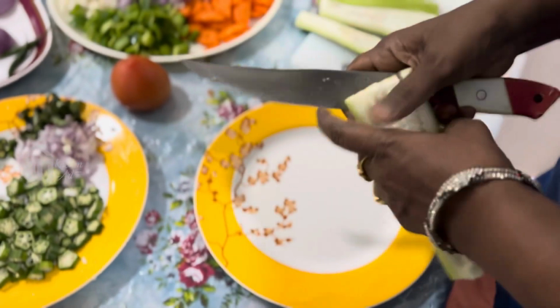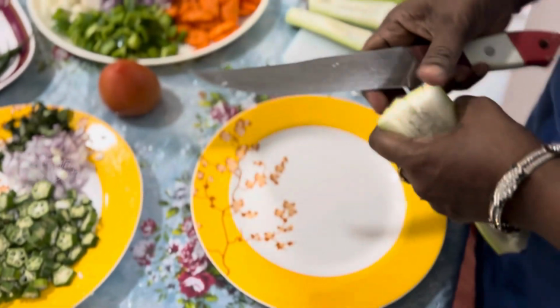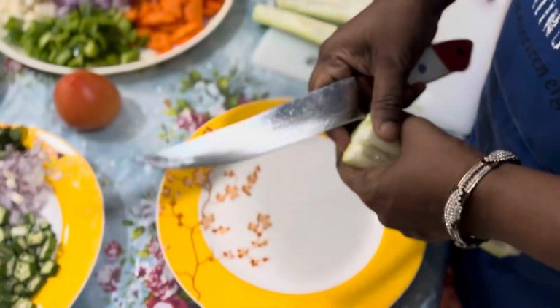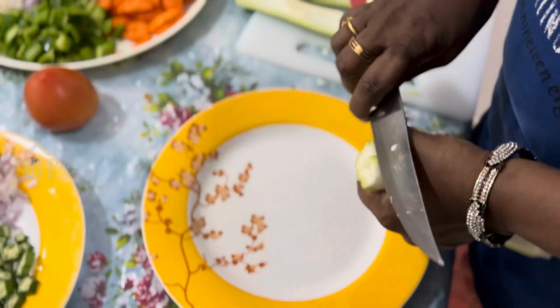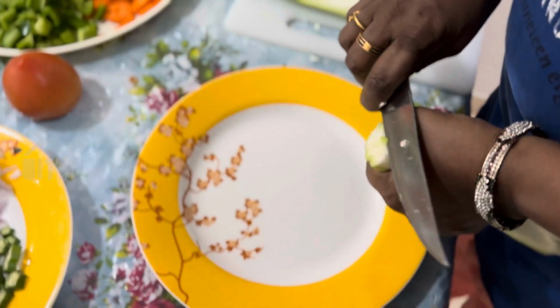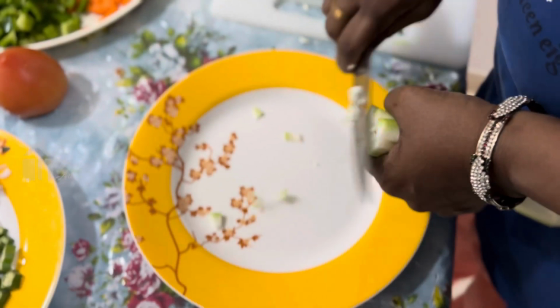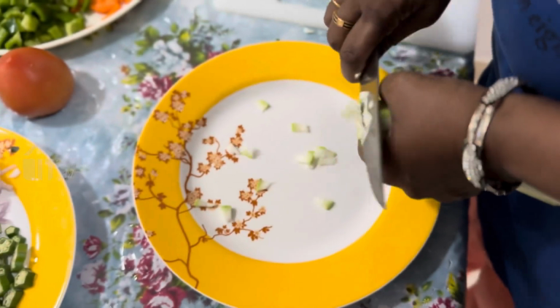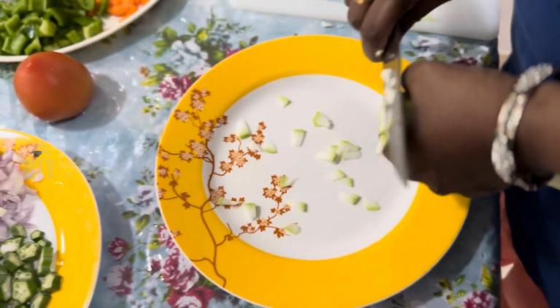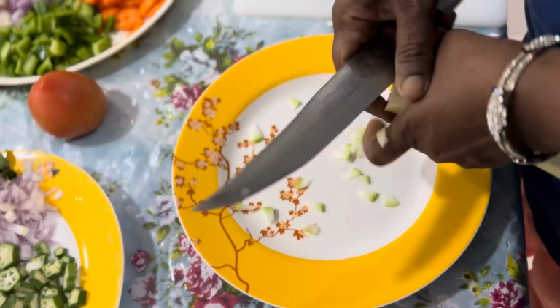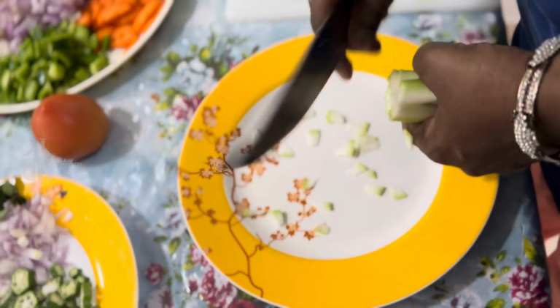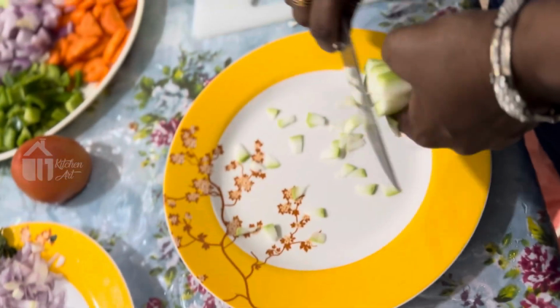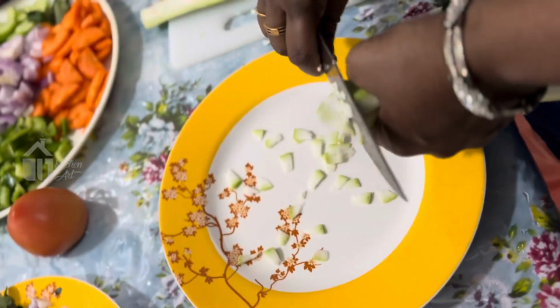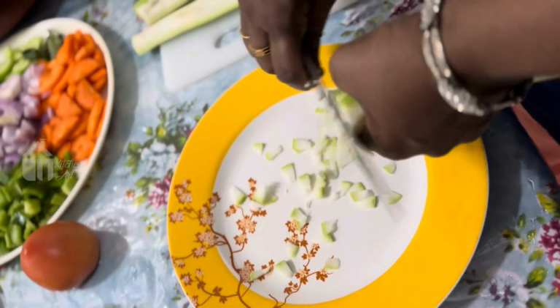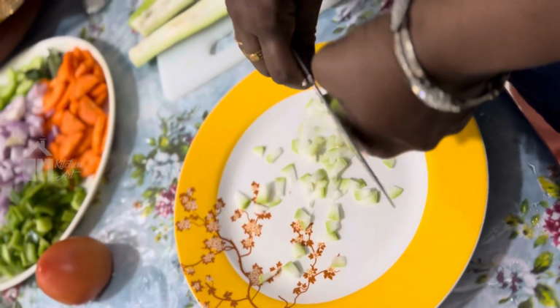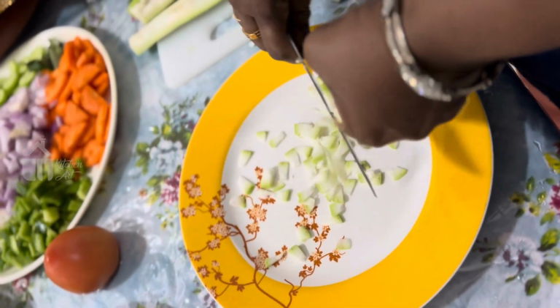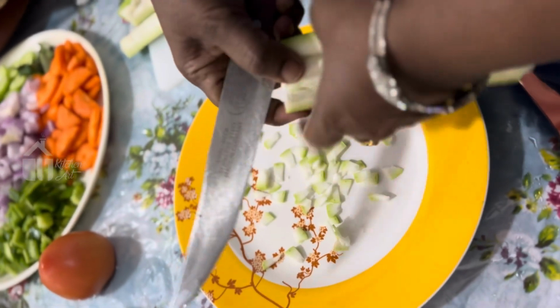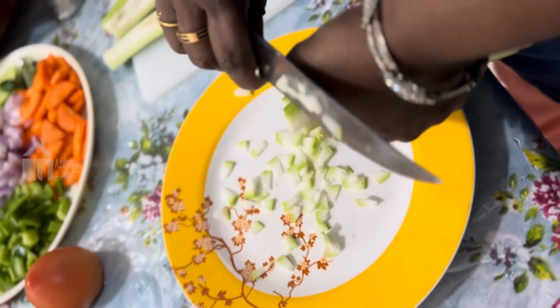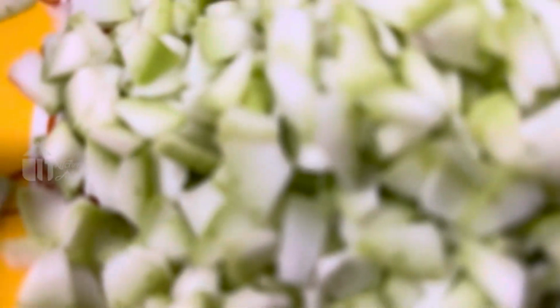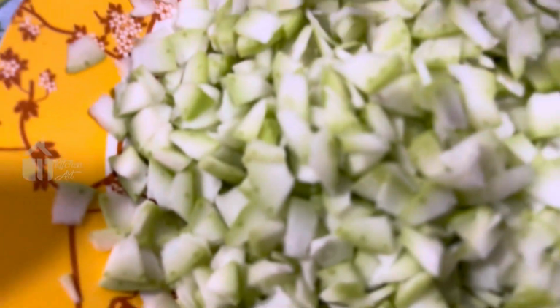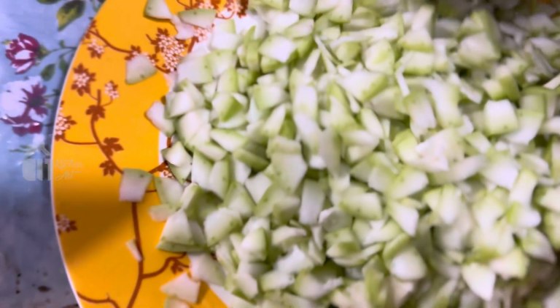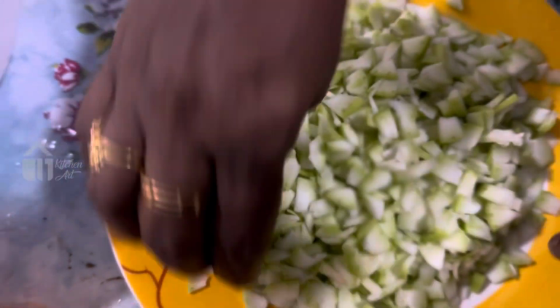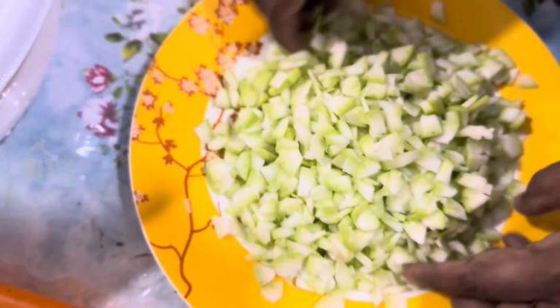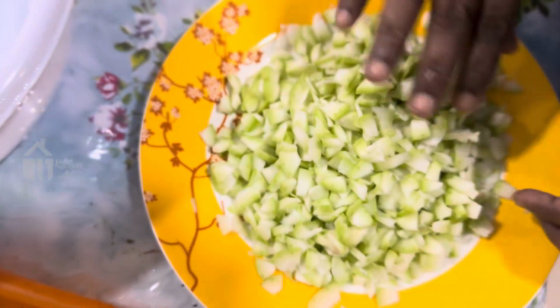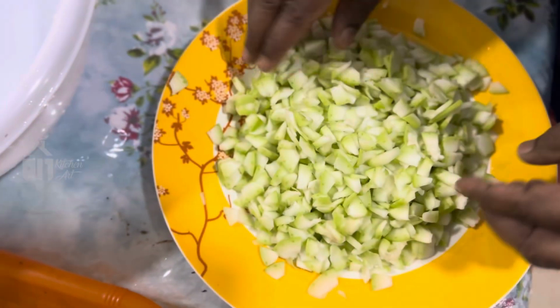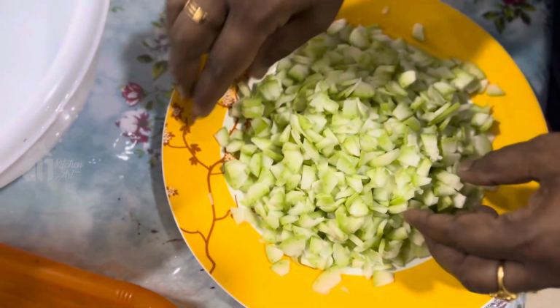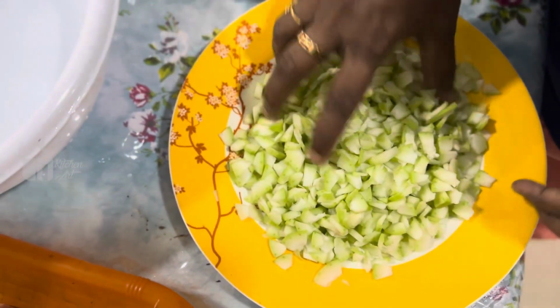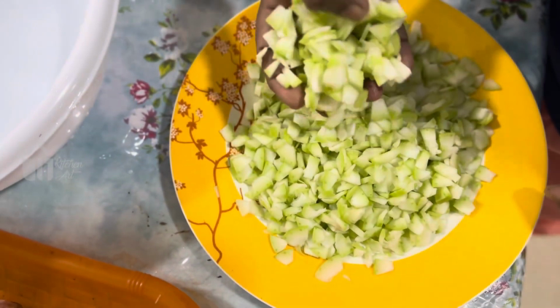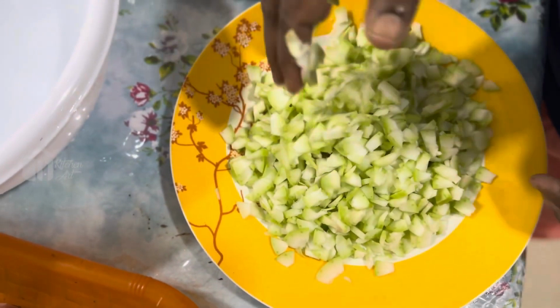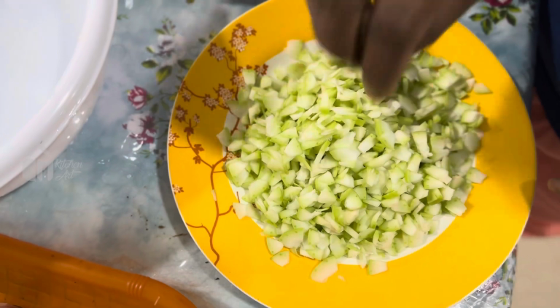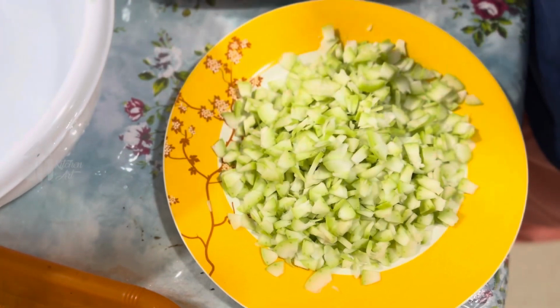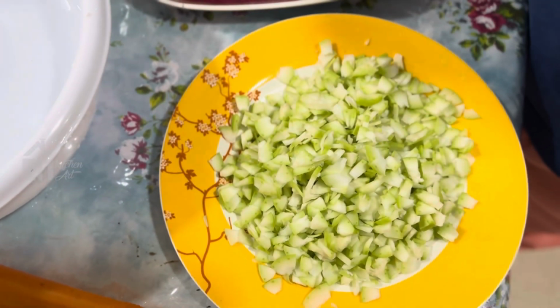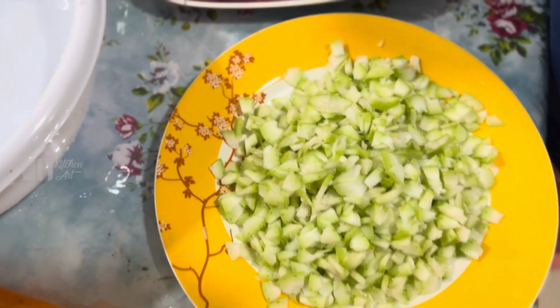It is a beautiful bottle. It is very nice to help the bottle garden. I have made a small bottle garden of Savola.